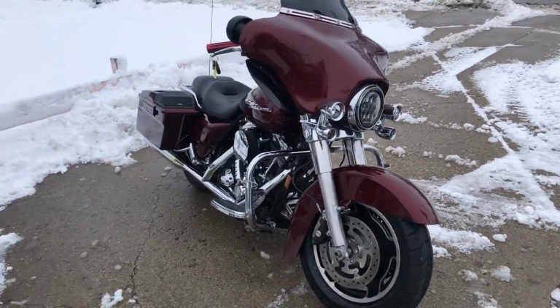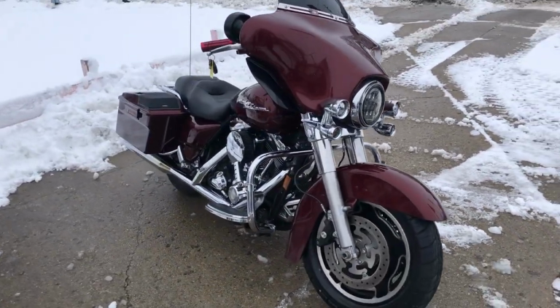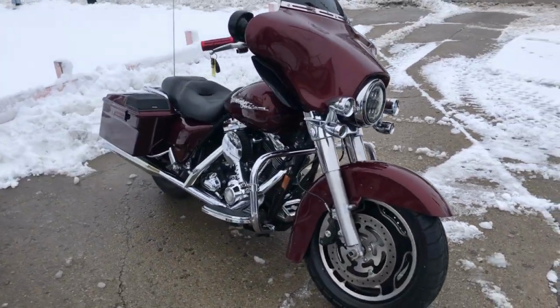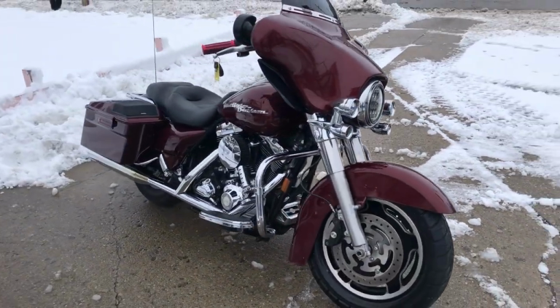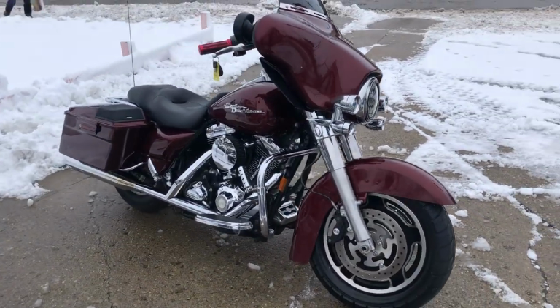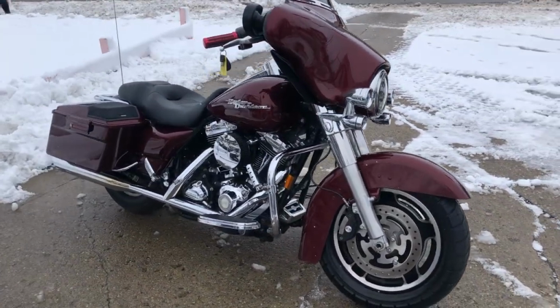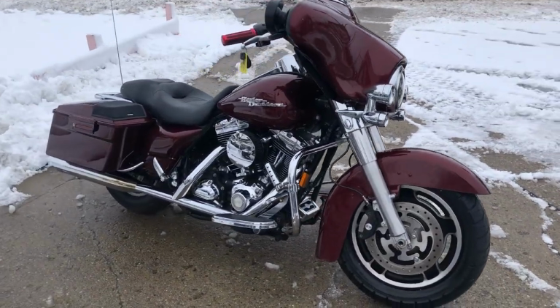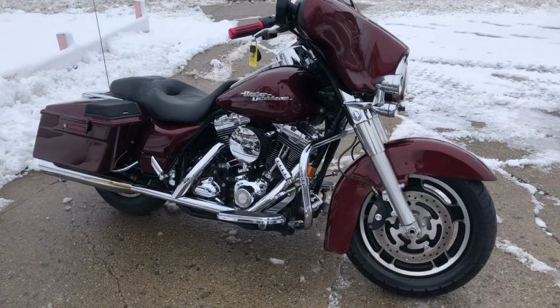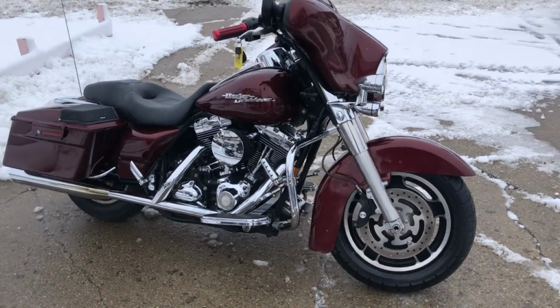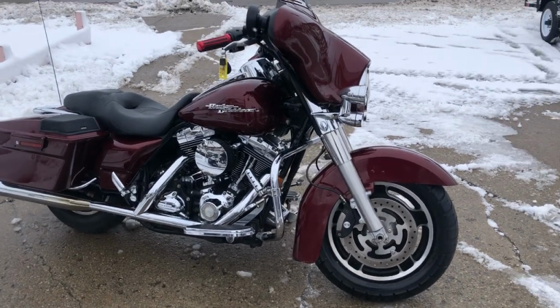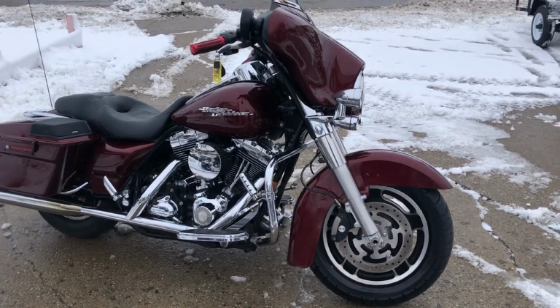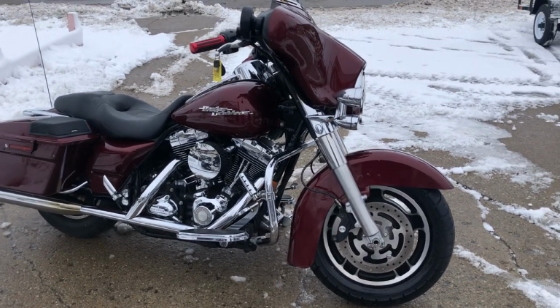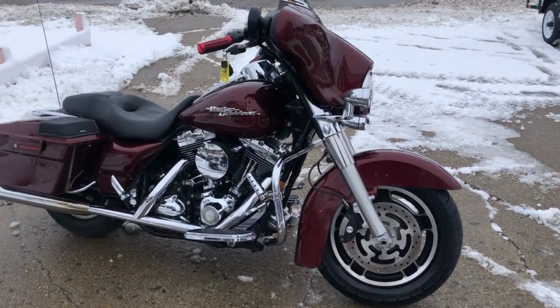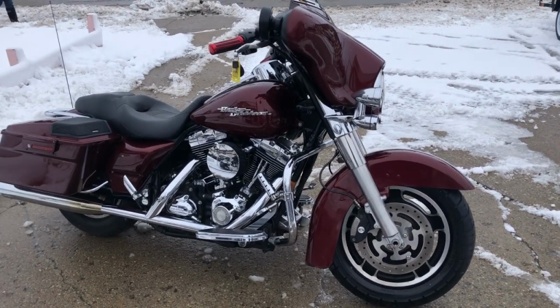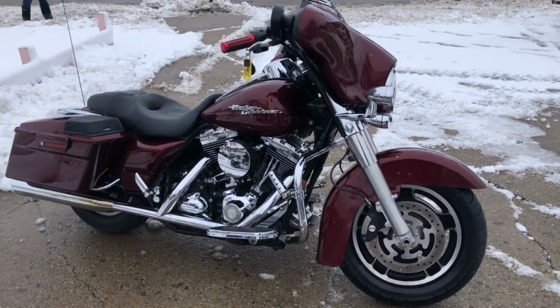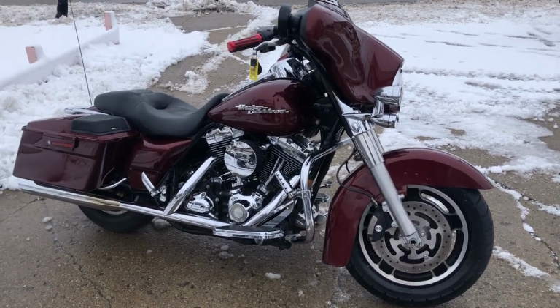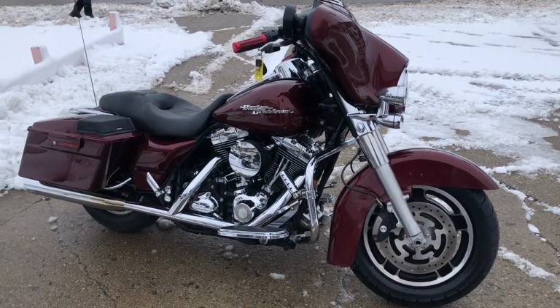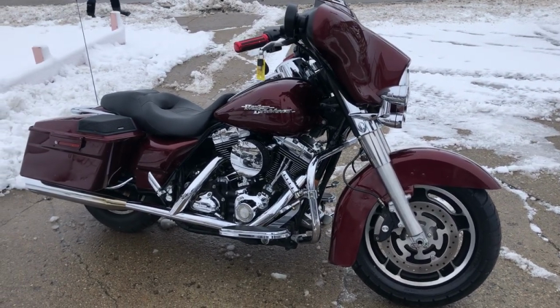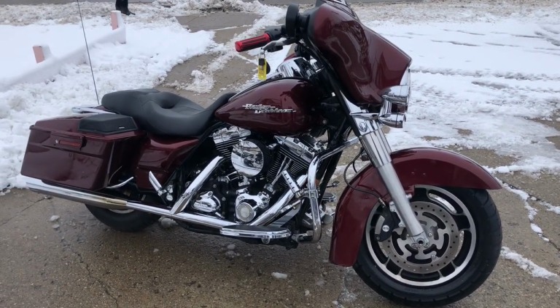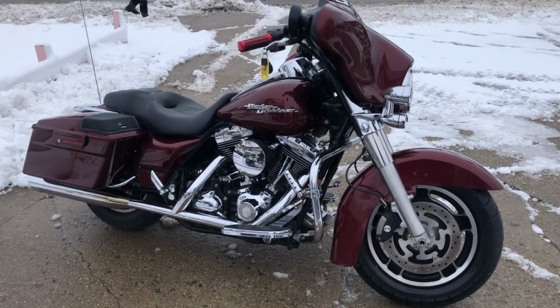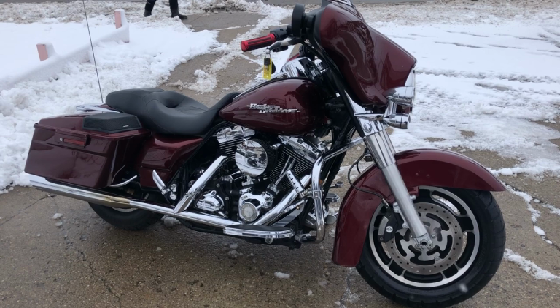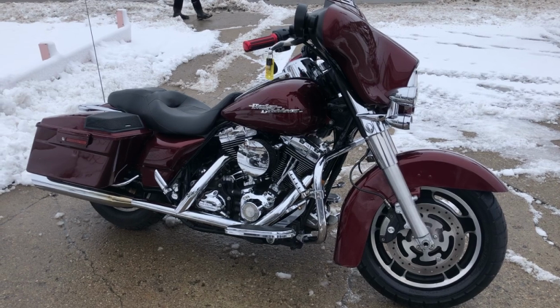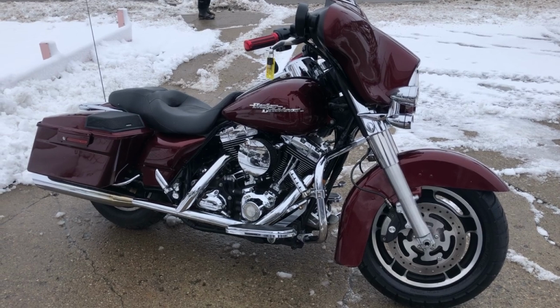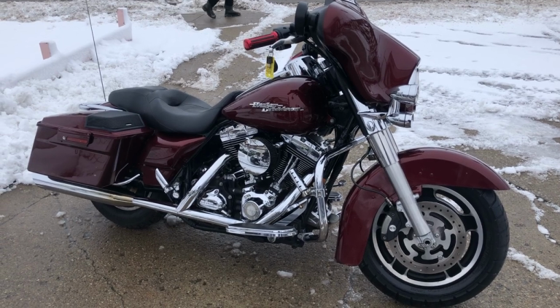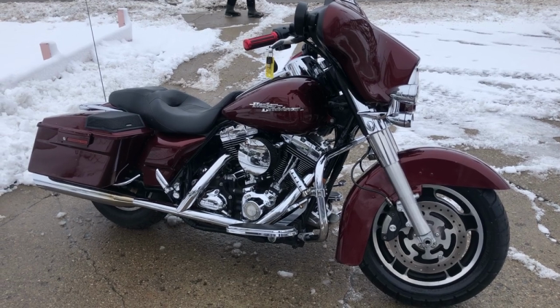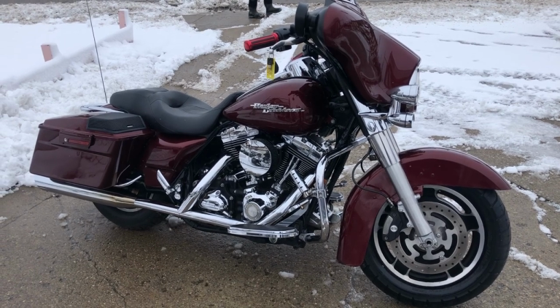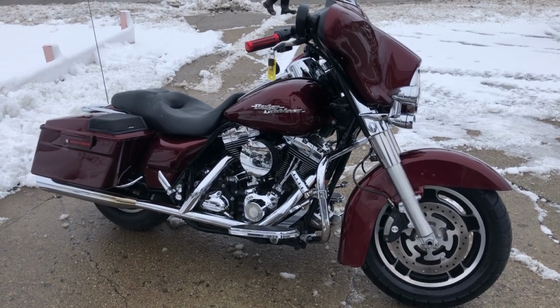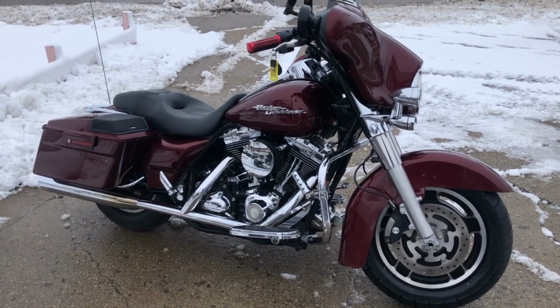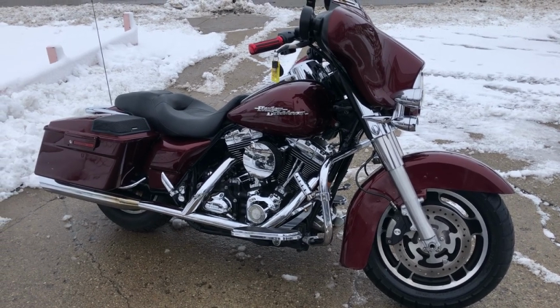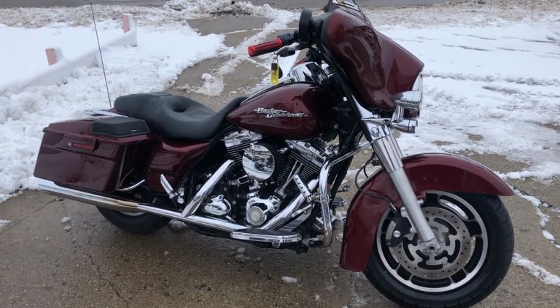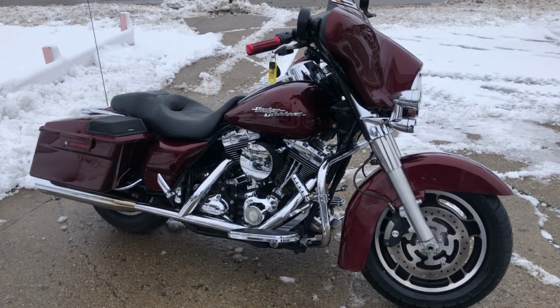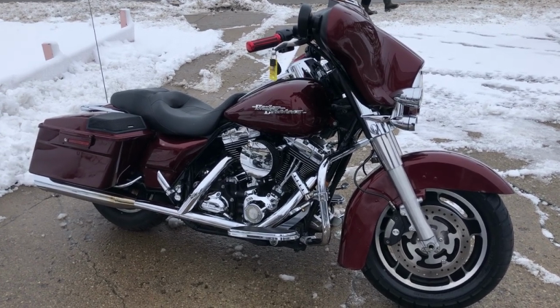It's just been serviced at the dealership, inspected, all fluids have been changed, and it is ready to ride. You can buy this with confidence. Give us a call at 810-648-9500.